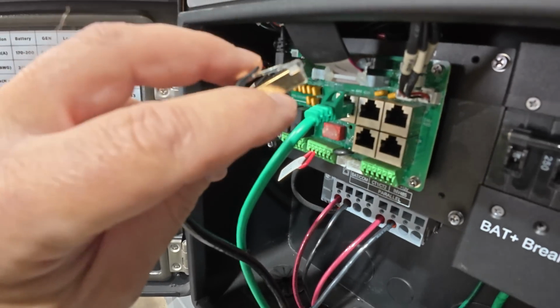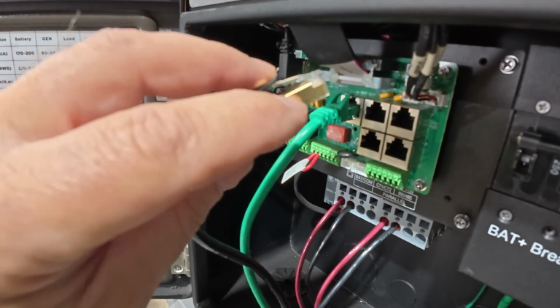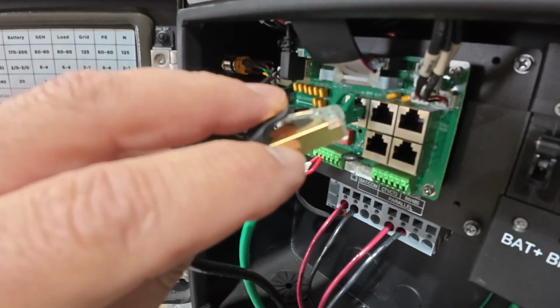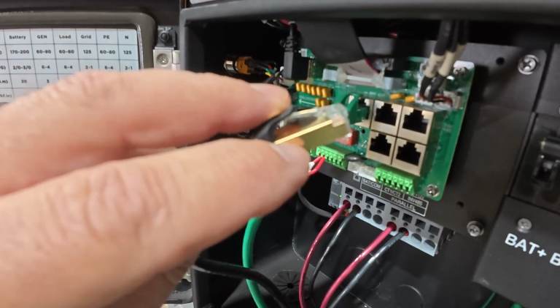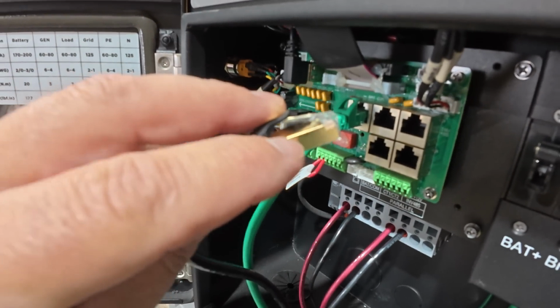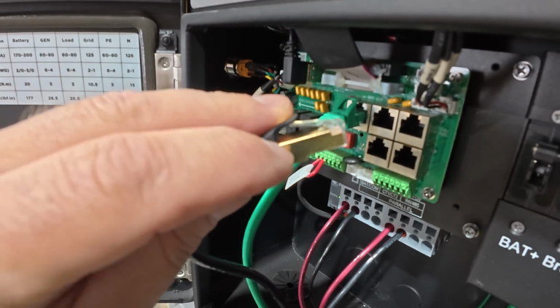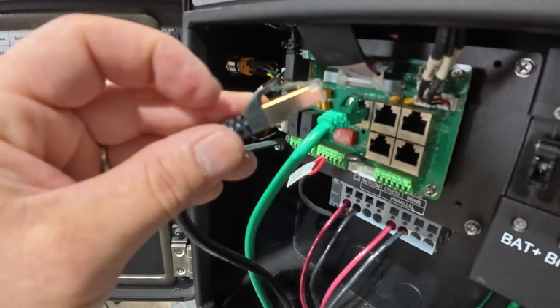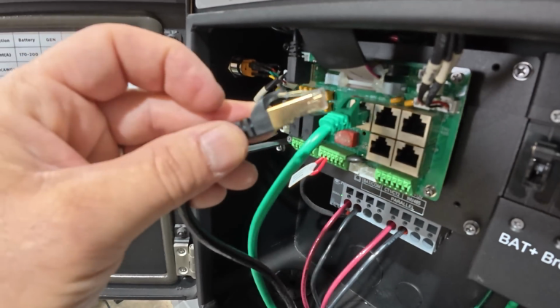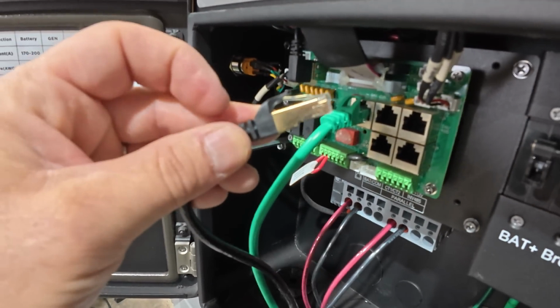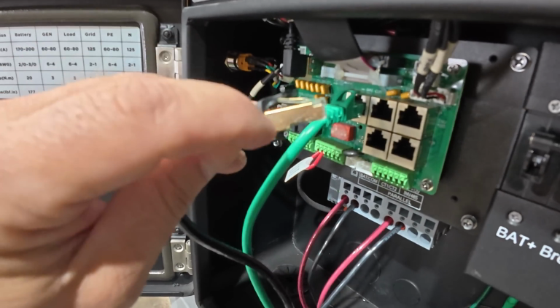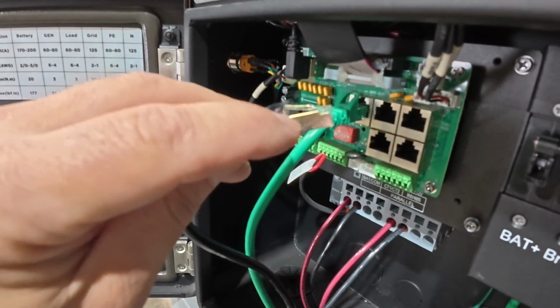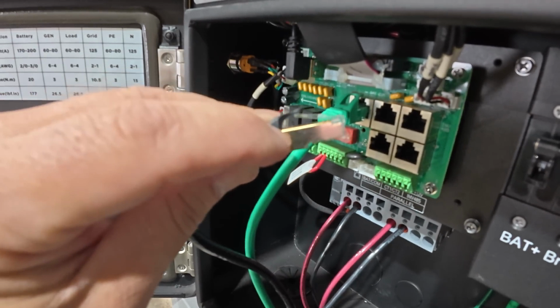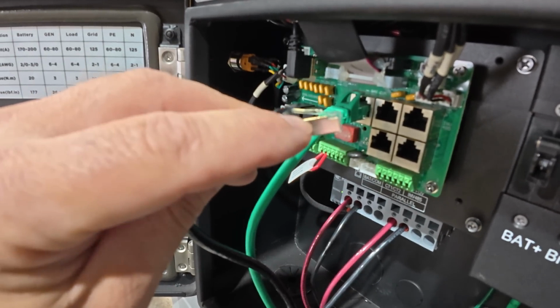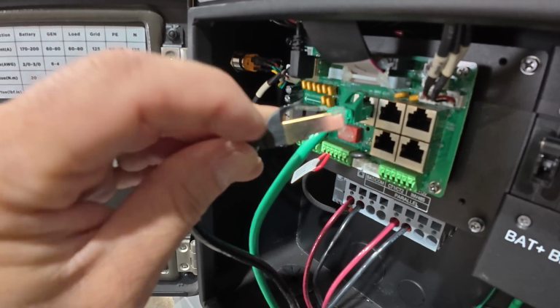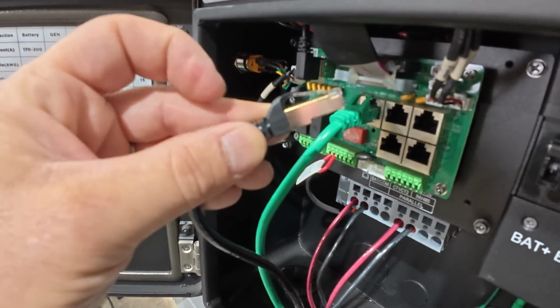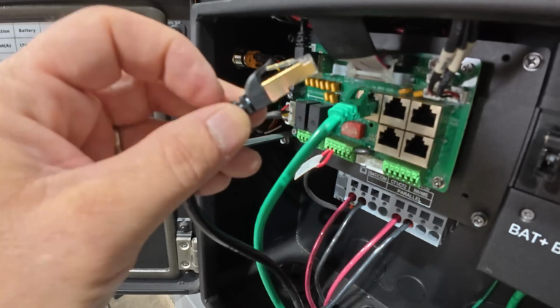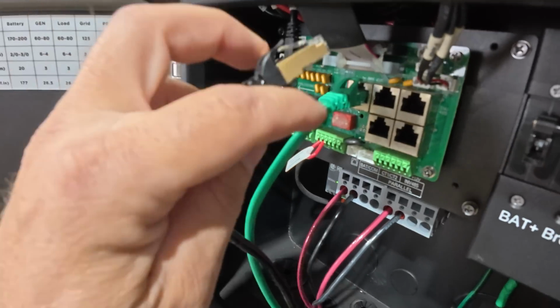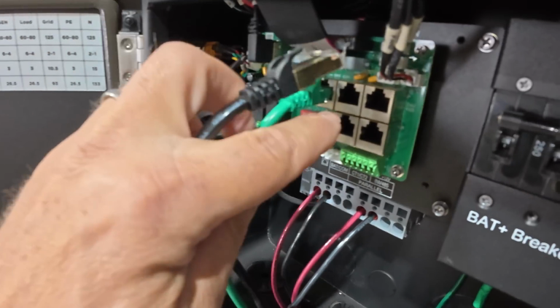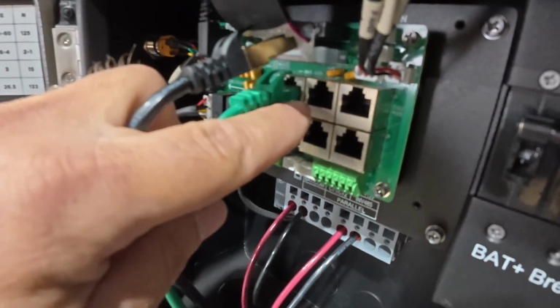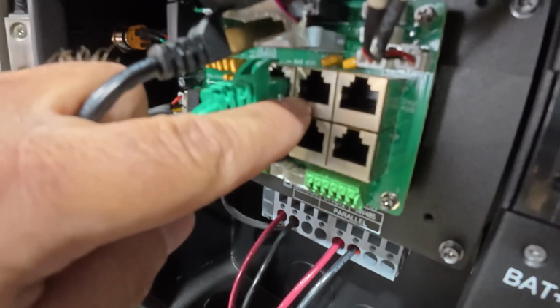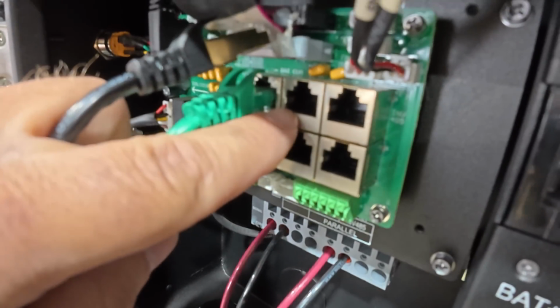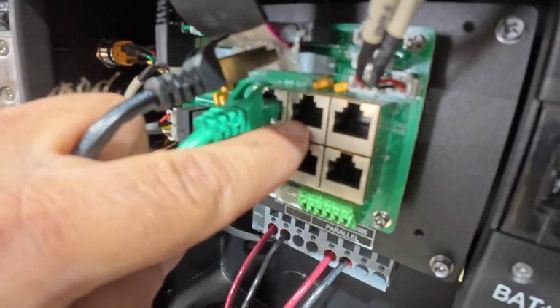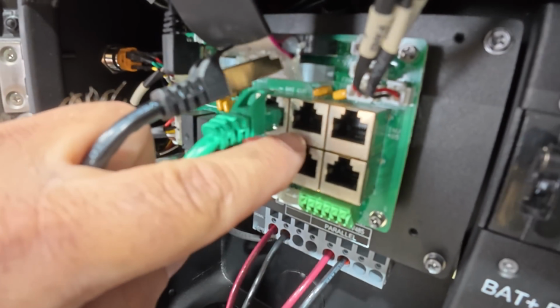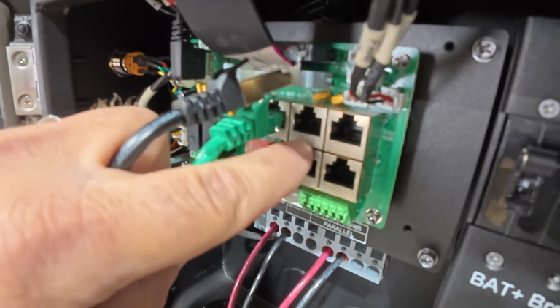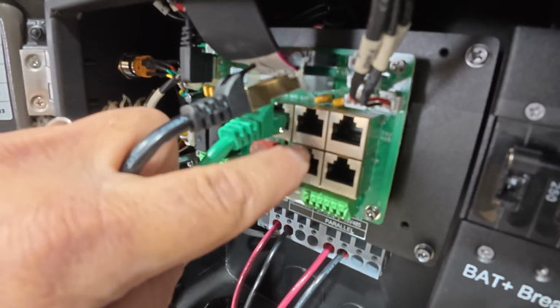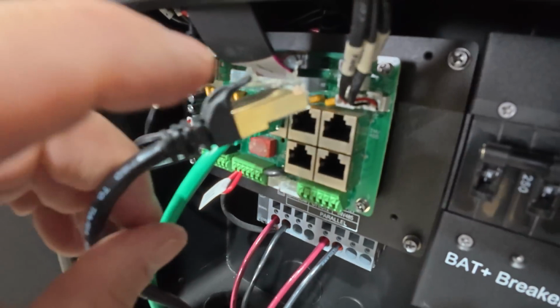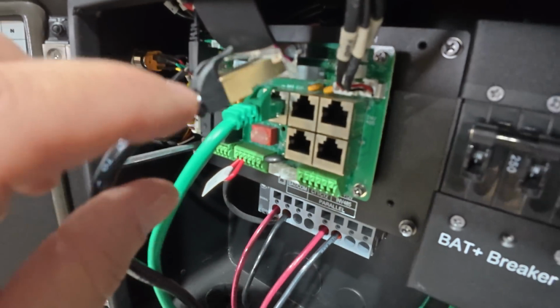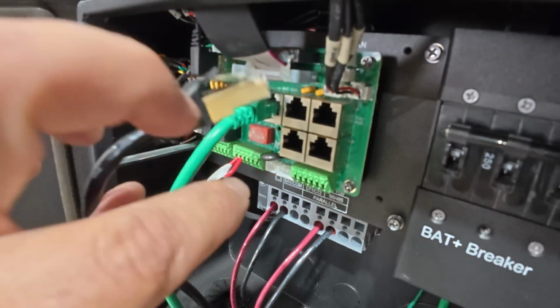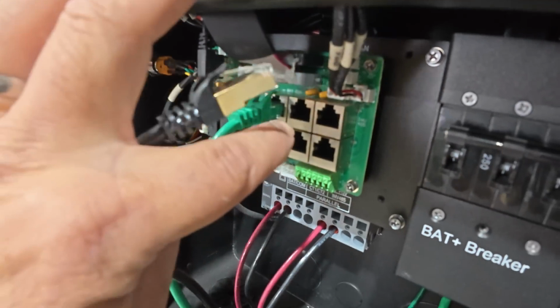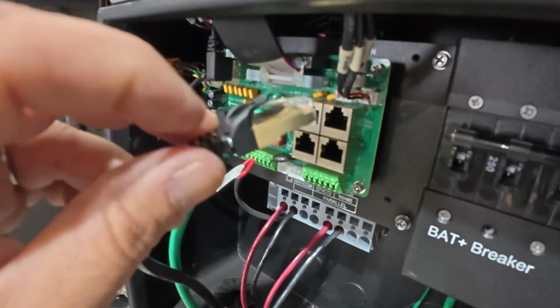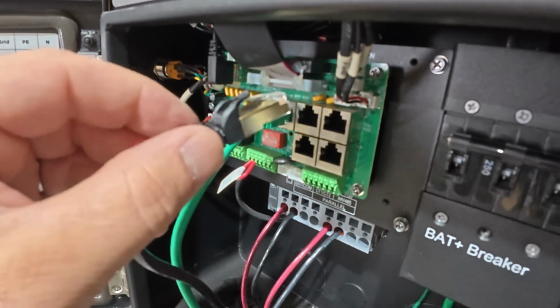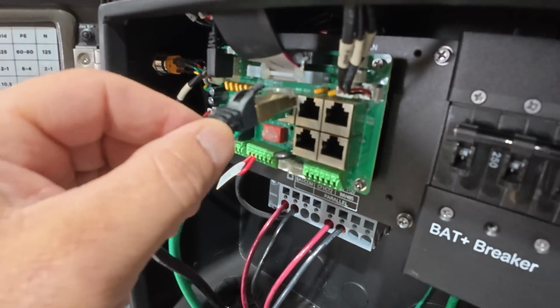And the shield is grounded — and that's what this is — this is the ground for the shield. And when you plug it in, it grounds out on the metallic port there.